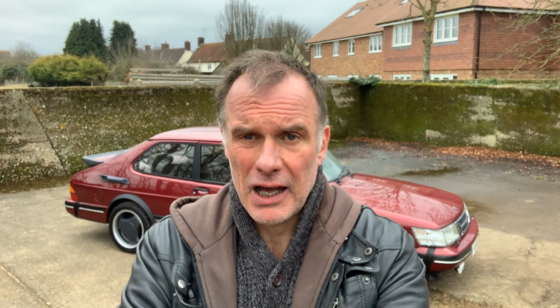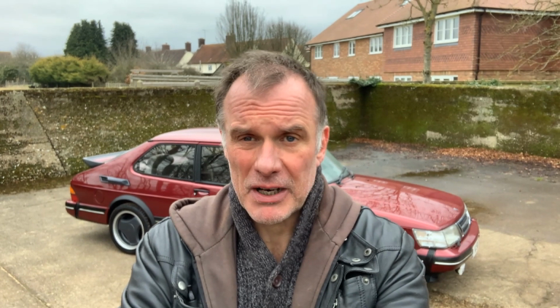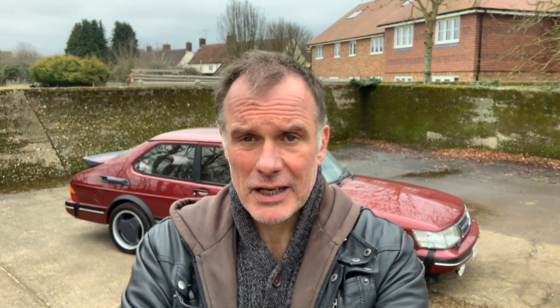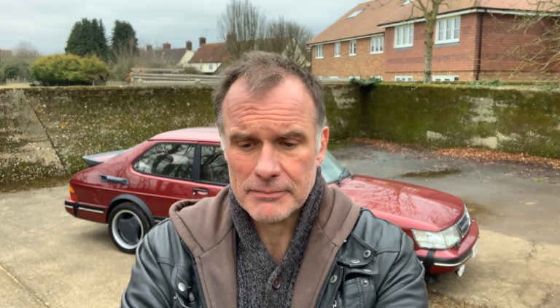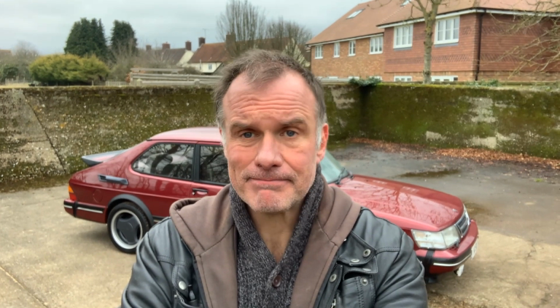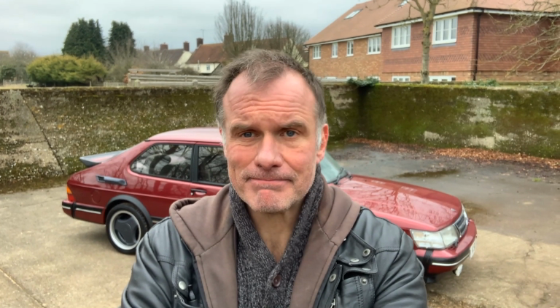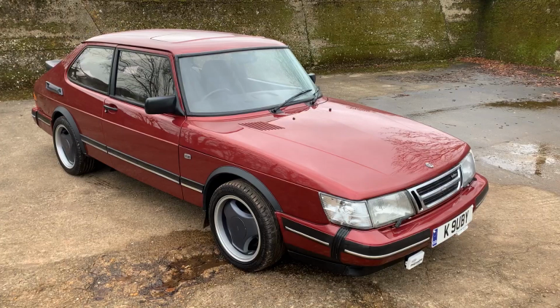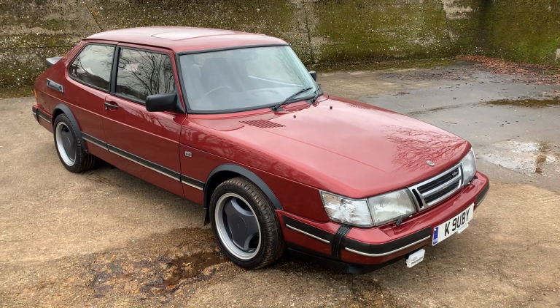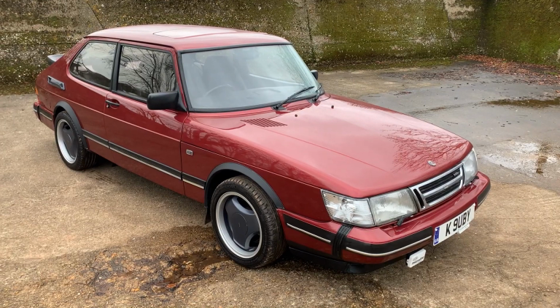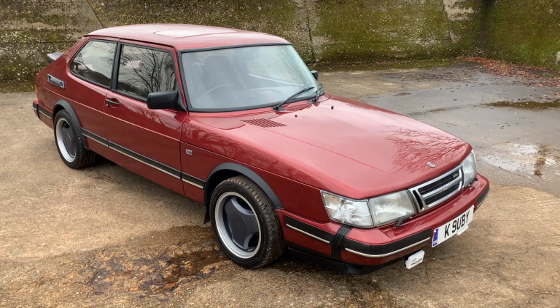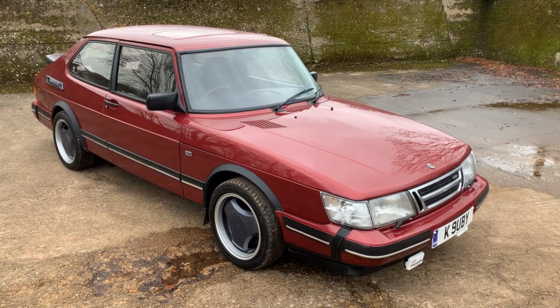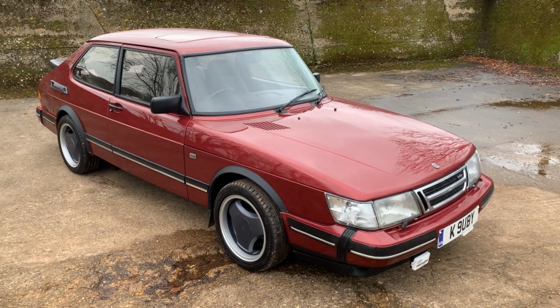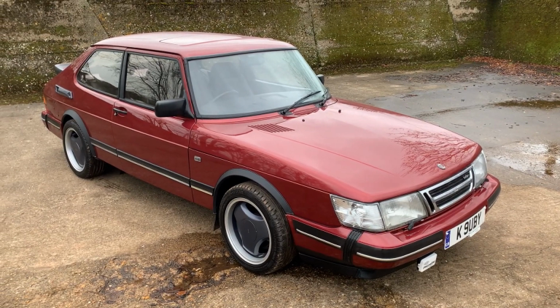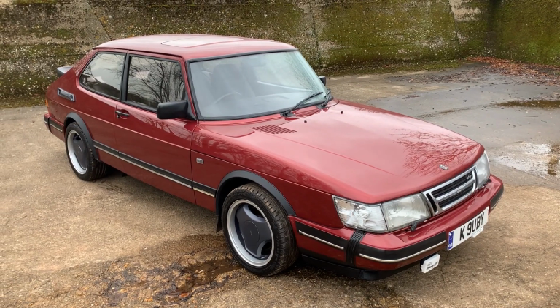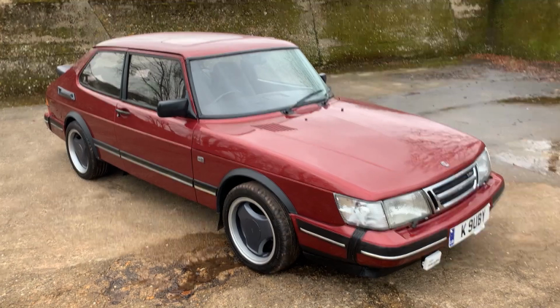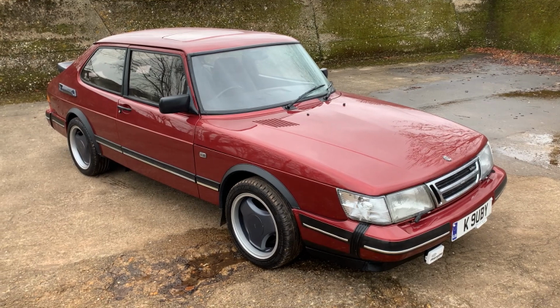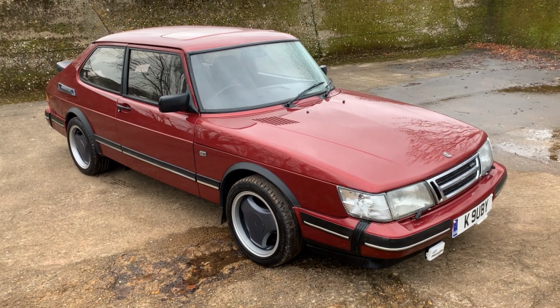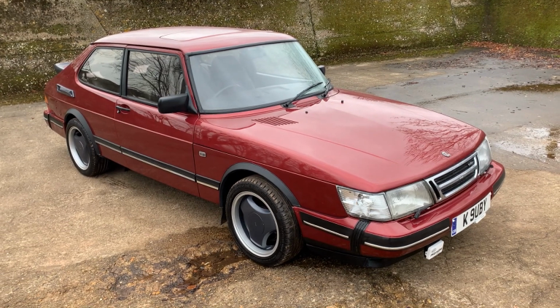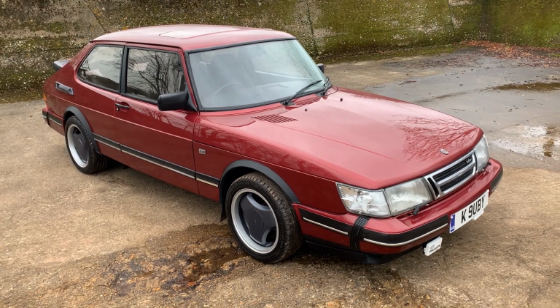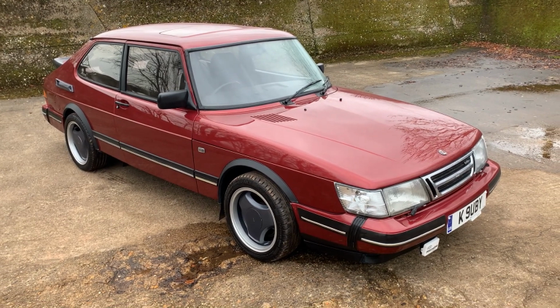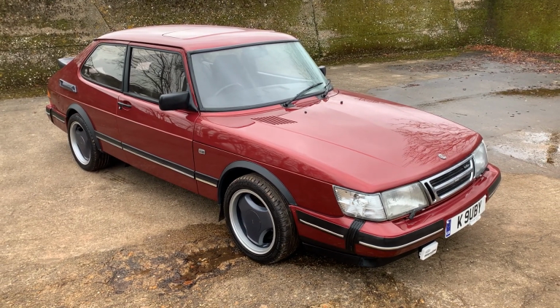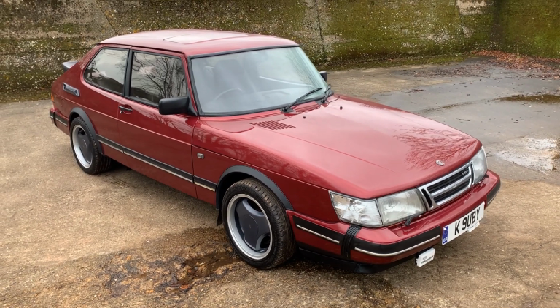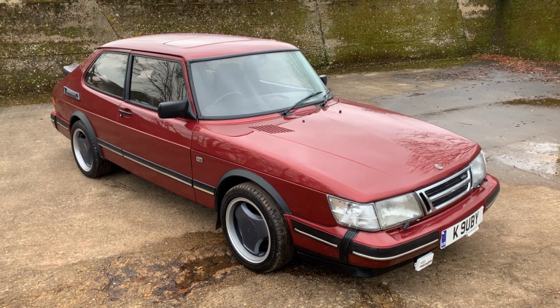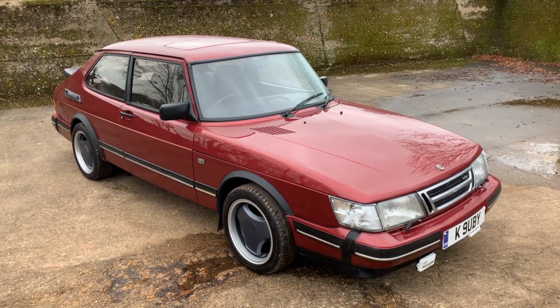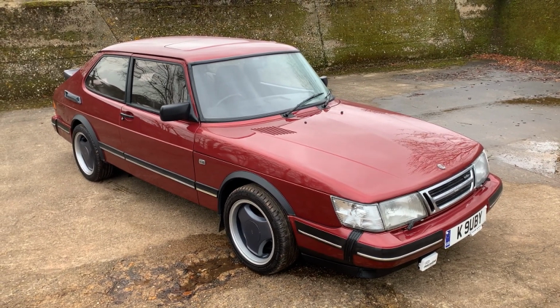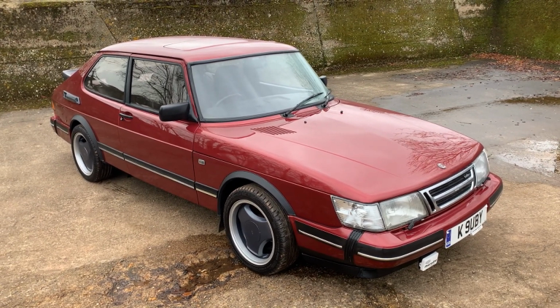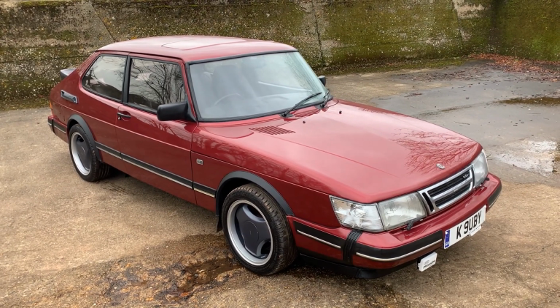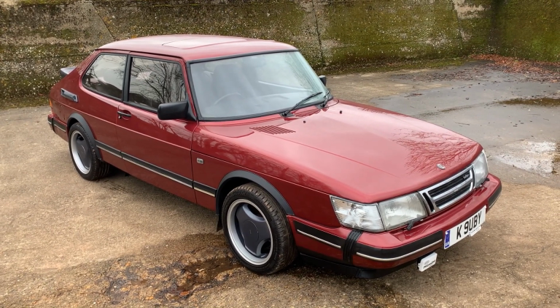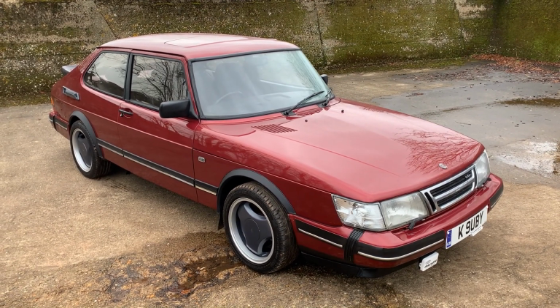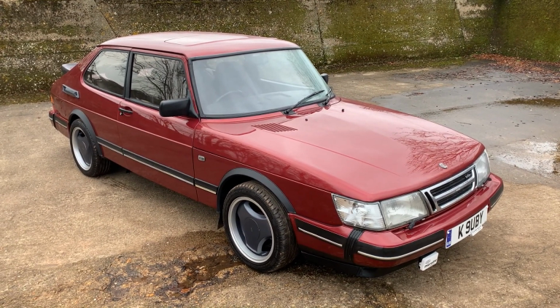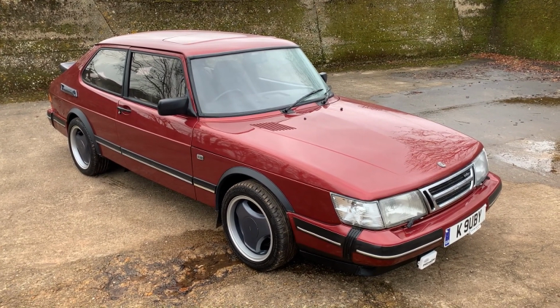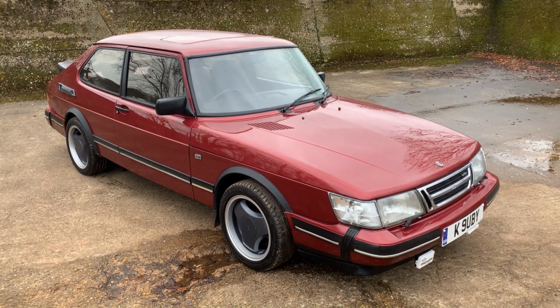Hope you like the videos. Let's take a look around this rather rare car. I haven't had one of these before. I've had a few 900 turbos over the years but never a Ruby.